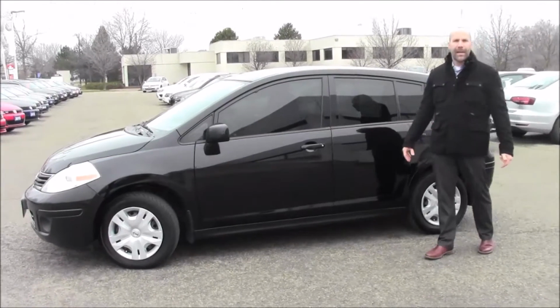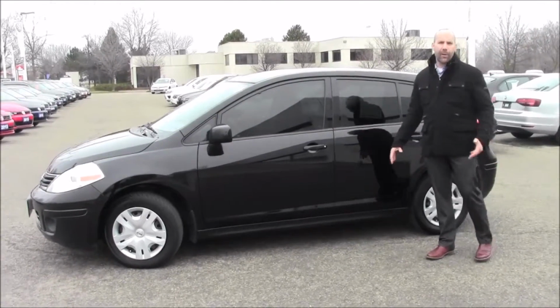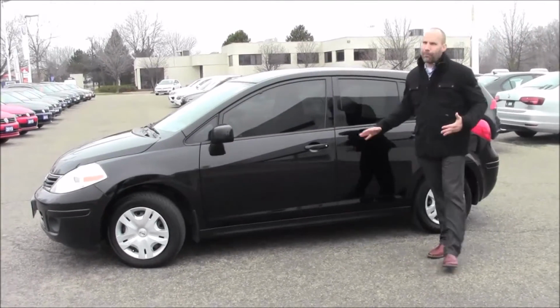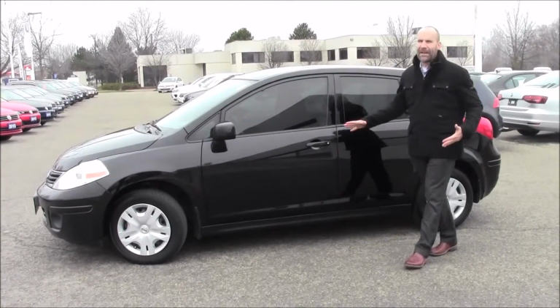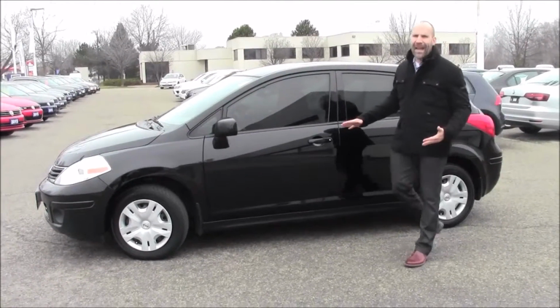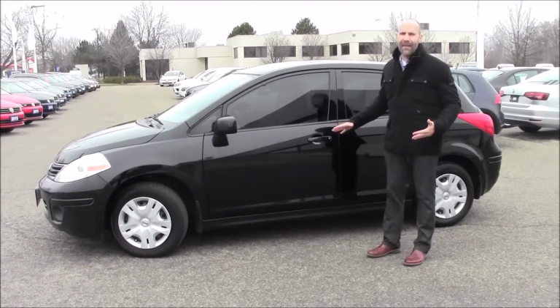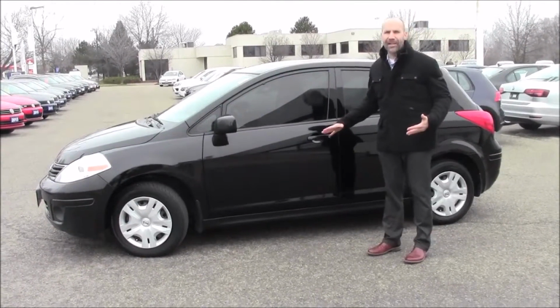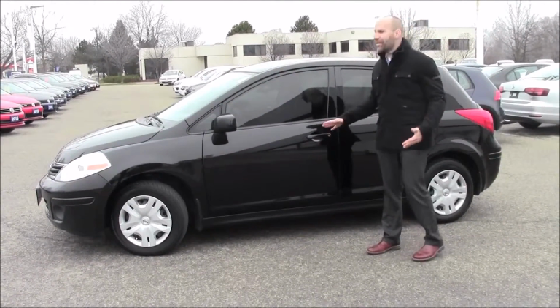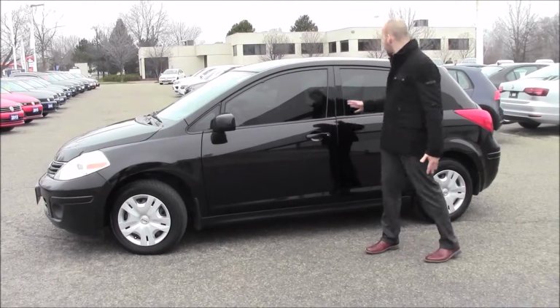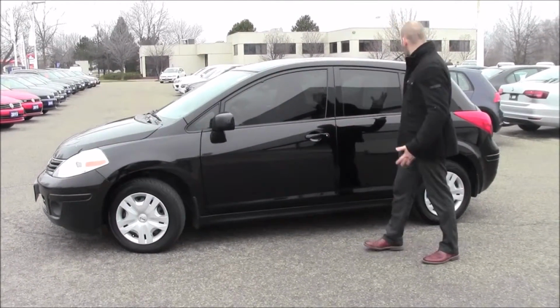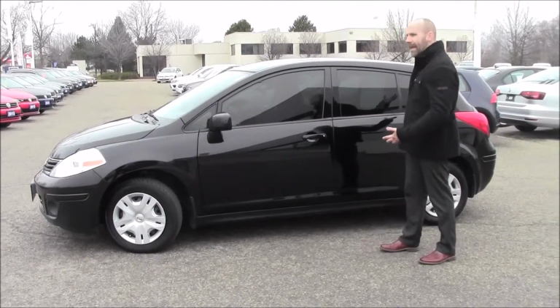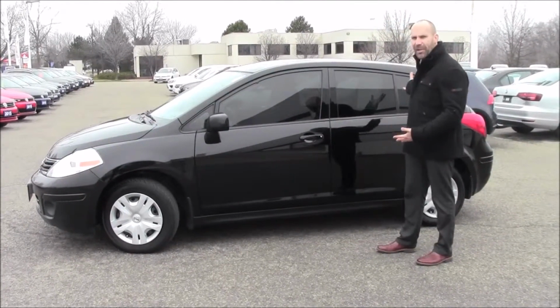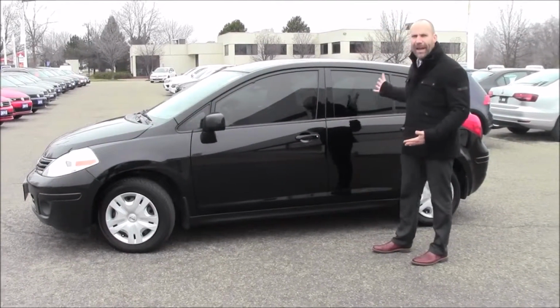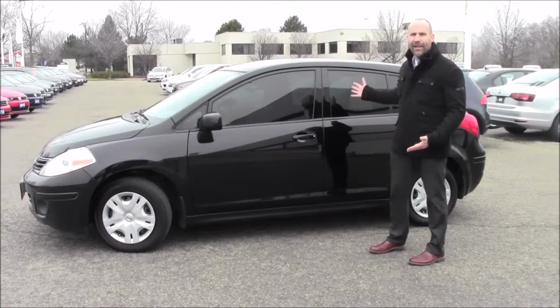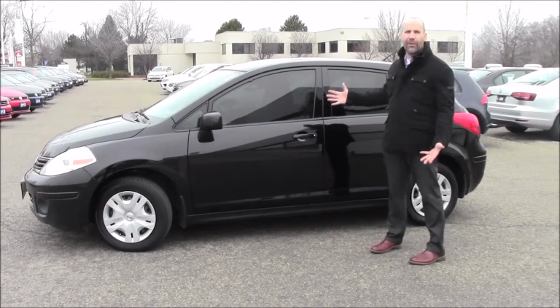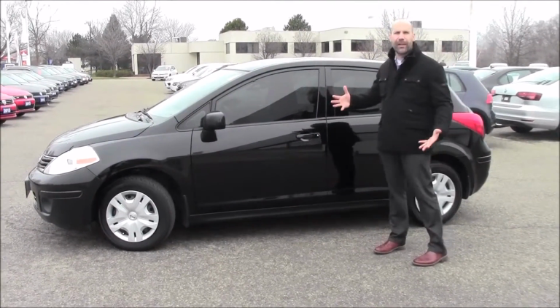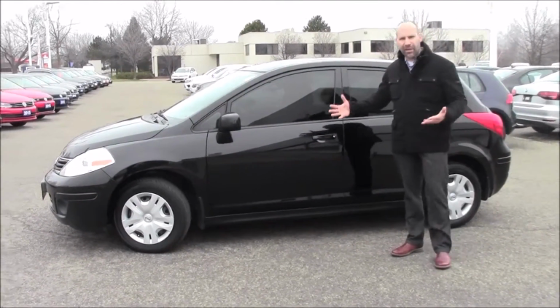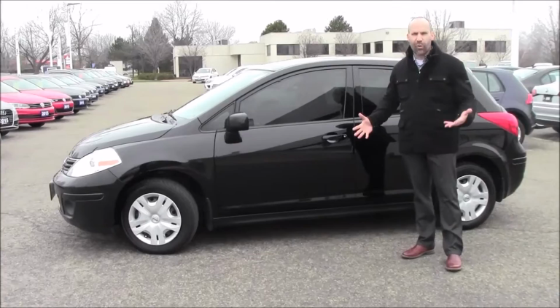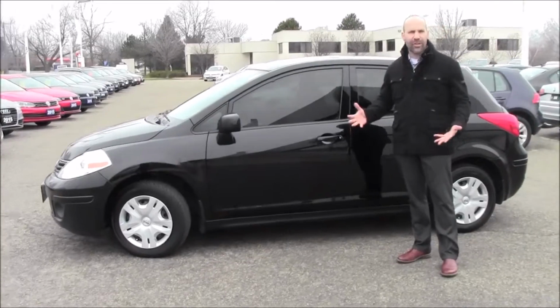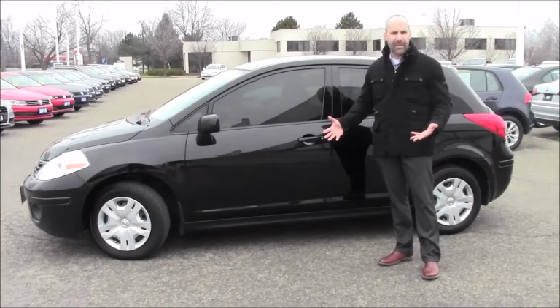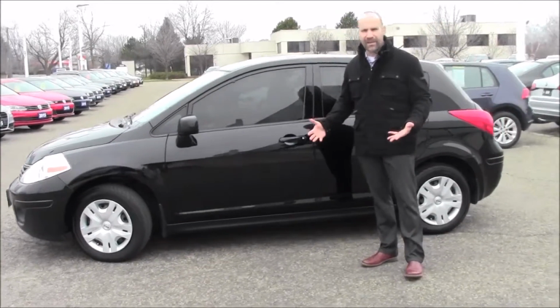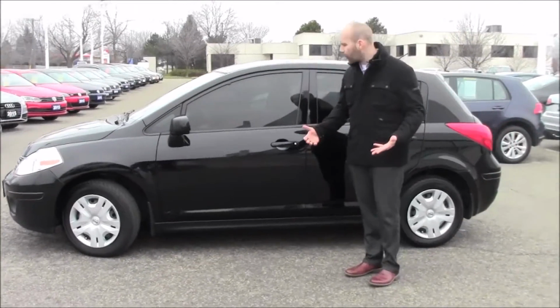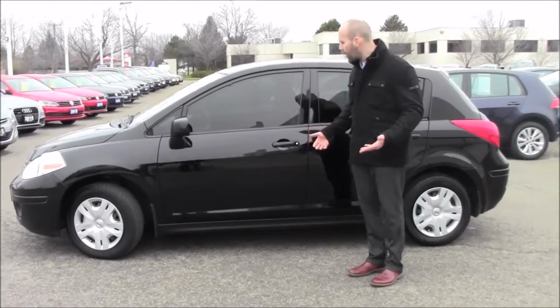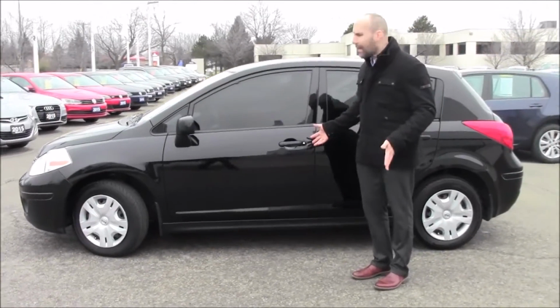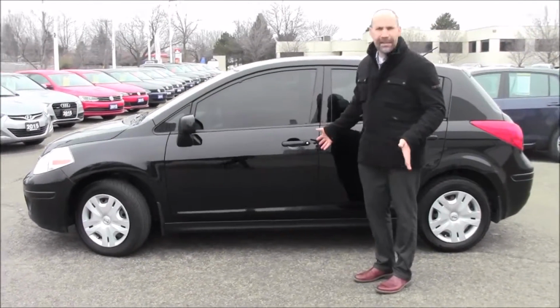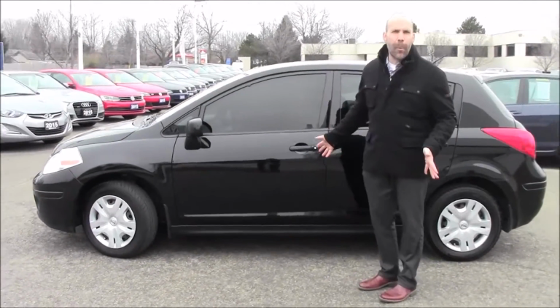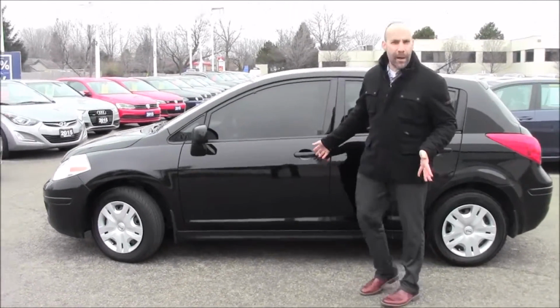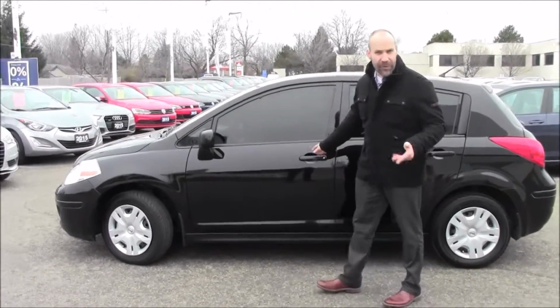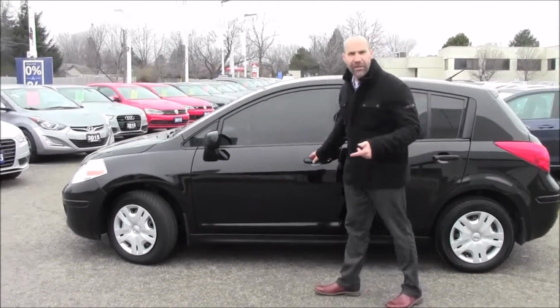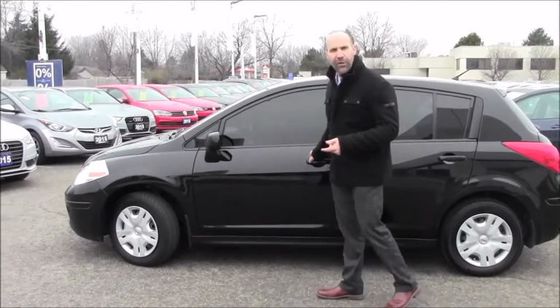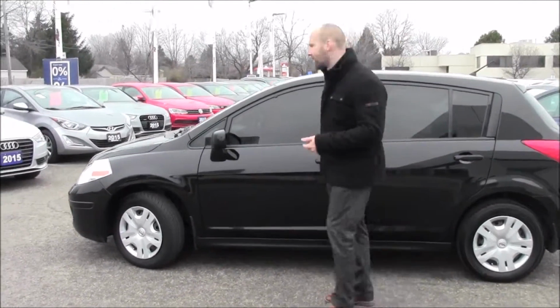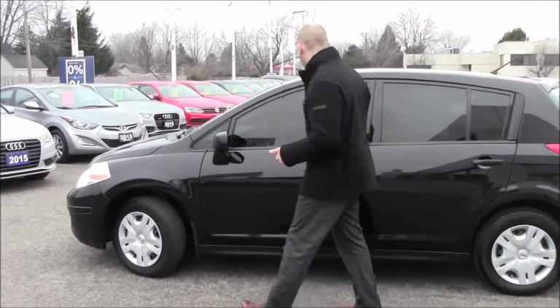We're big fans of hatches and so this is a hatchback here. You've got a lot of storage, a lot of space to work with. Let me open it up for you — I can show you inside.